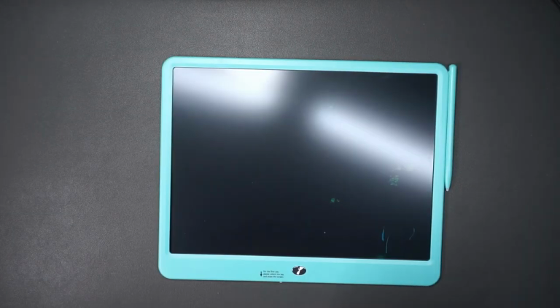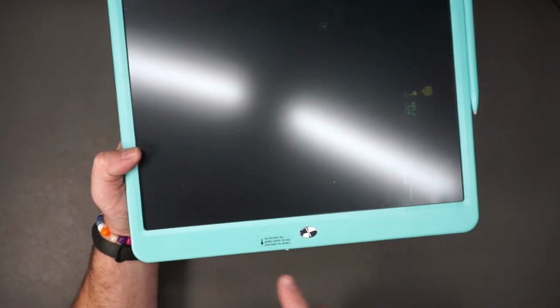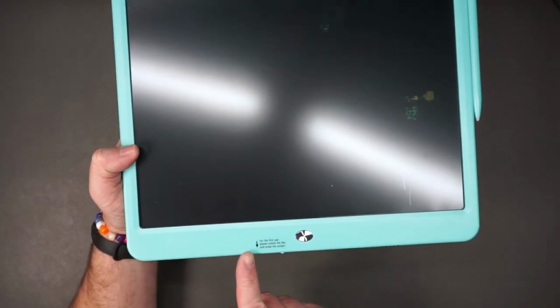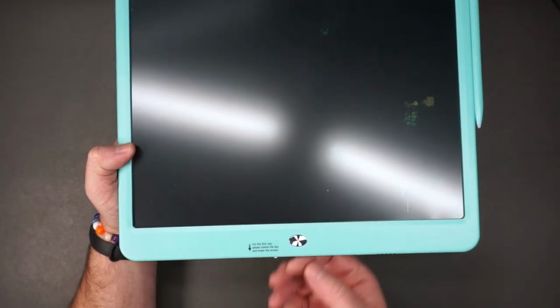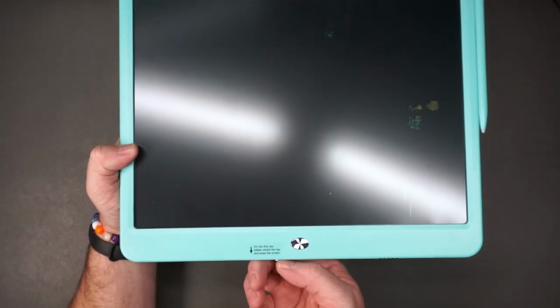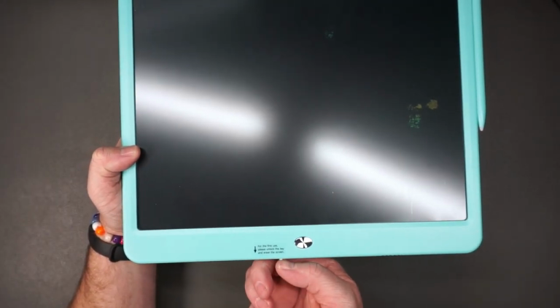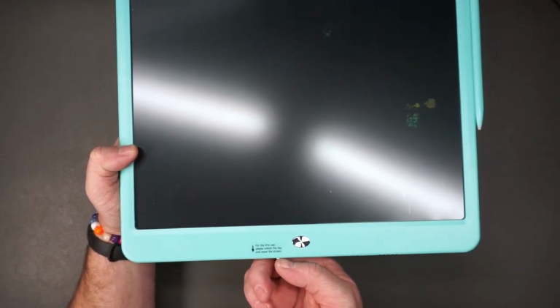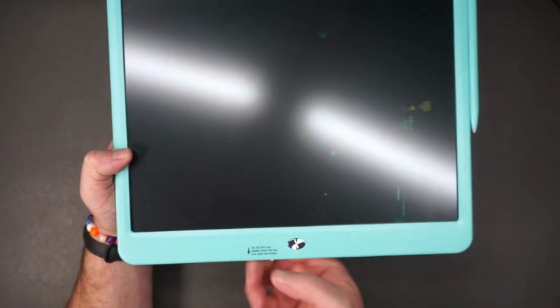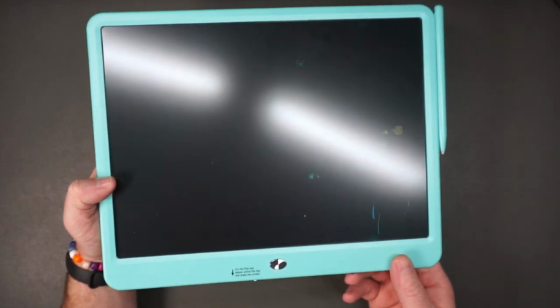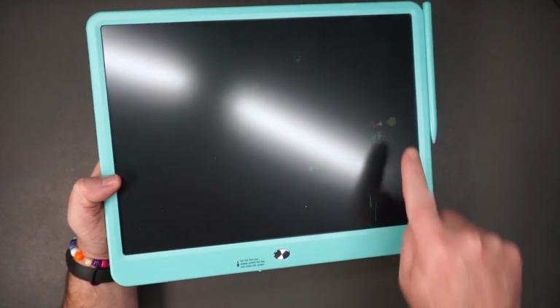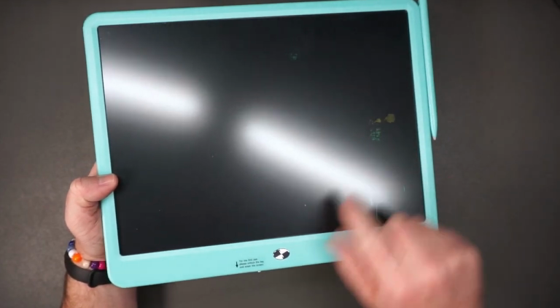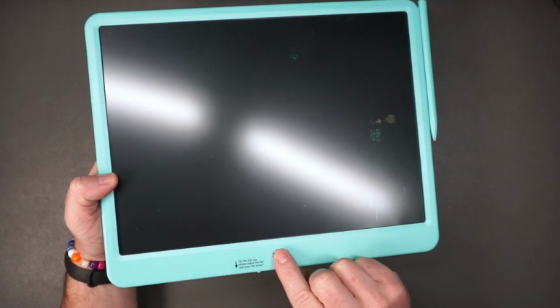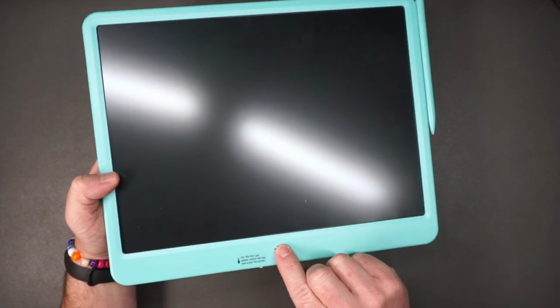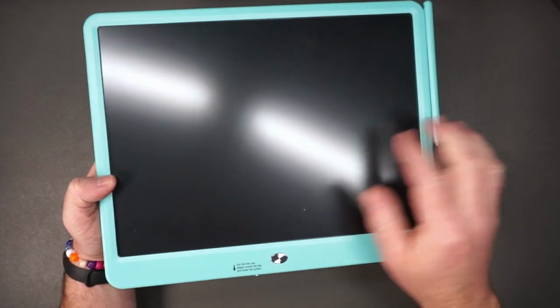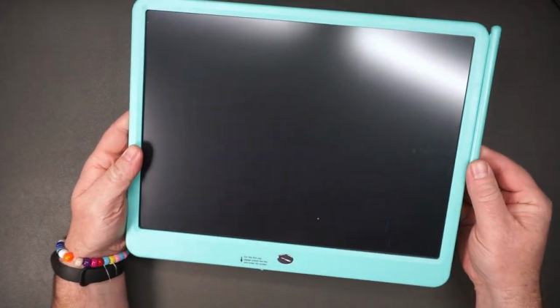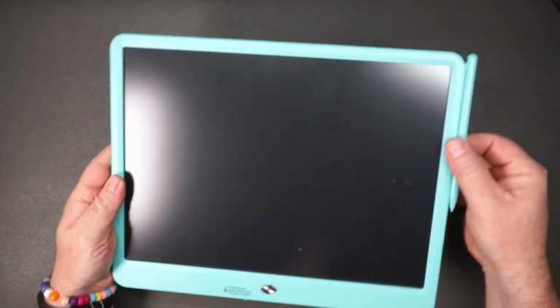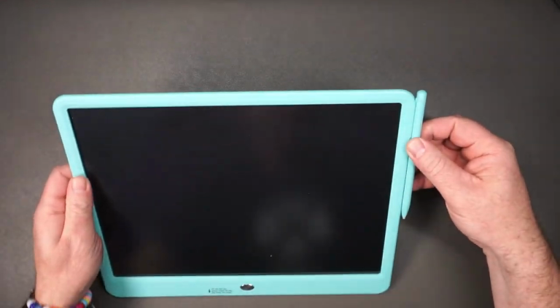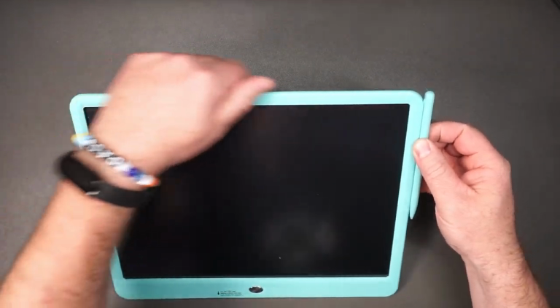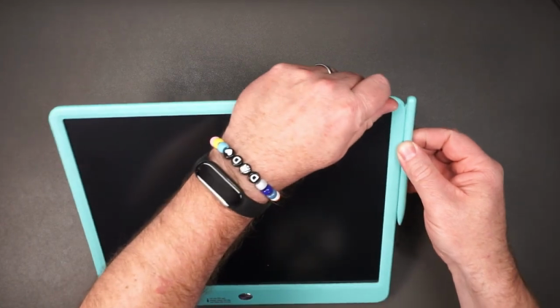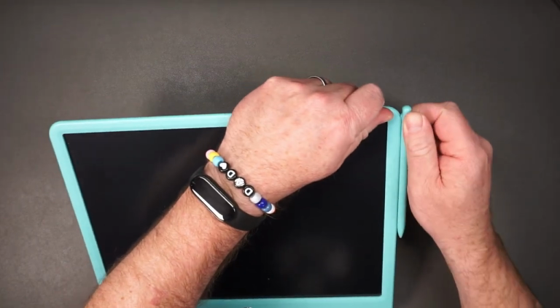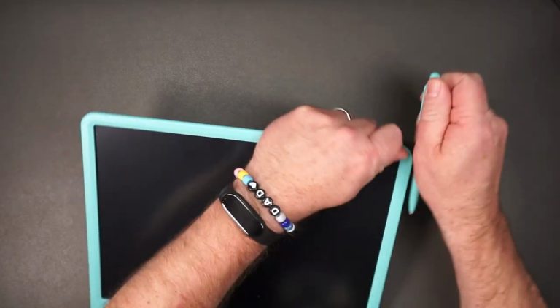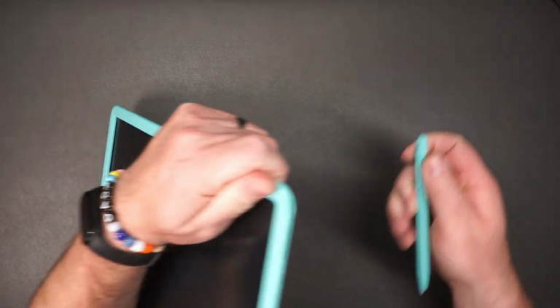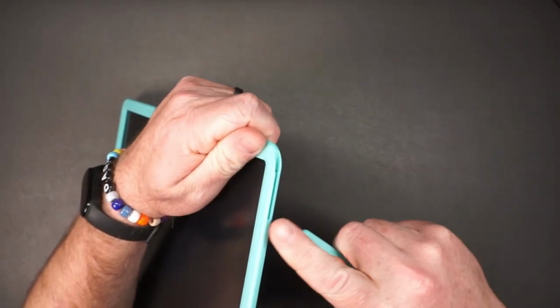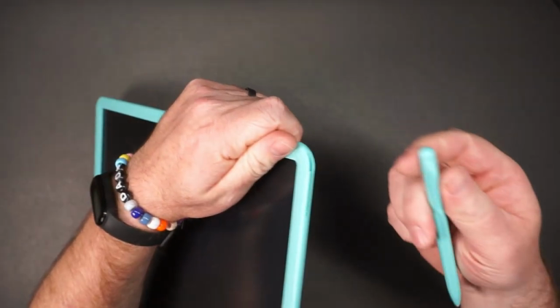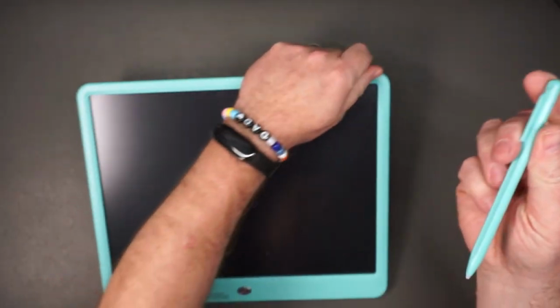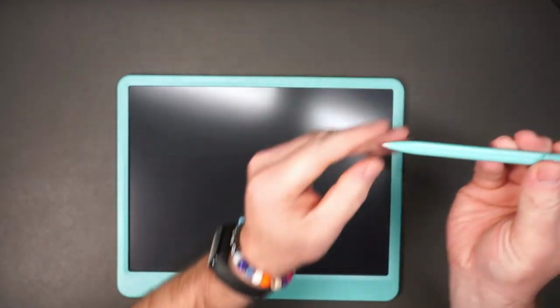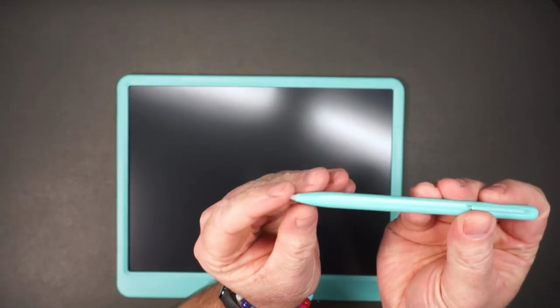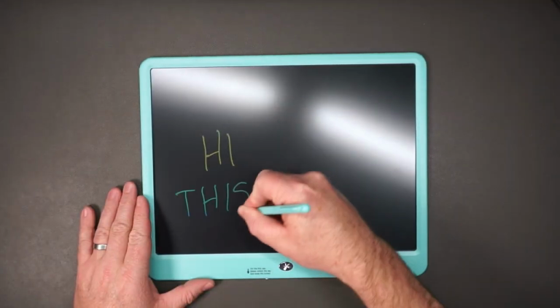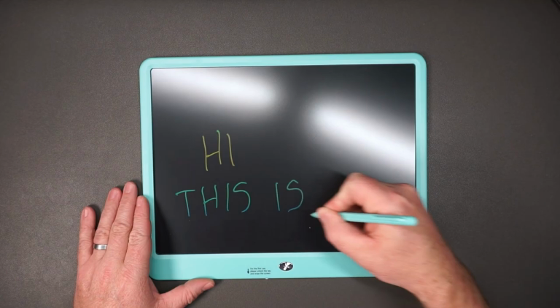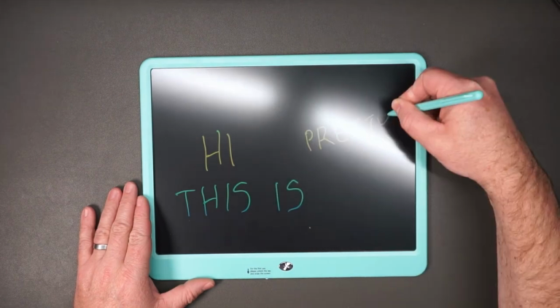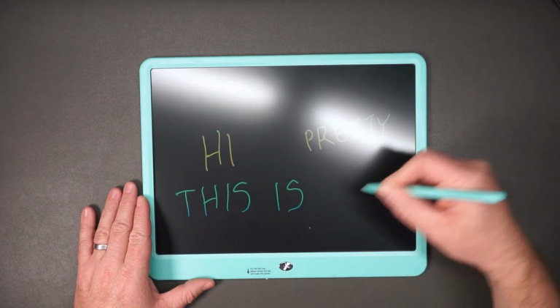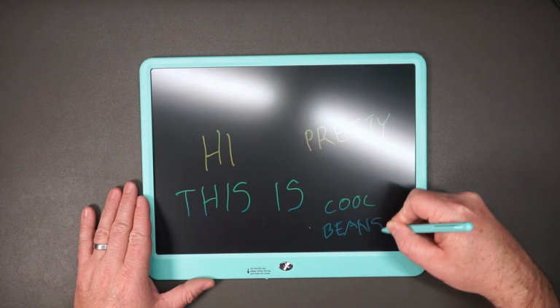So before you use it for the first time, you will need to unlock it. We'll go ahead and do that. And then when we press this button, that will go away. It's nice that this pen is stored away here so you don't lose it. I like that. Hi, this is Pretty Cool Beans.